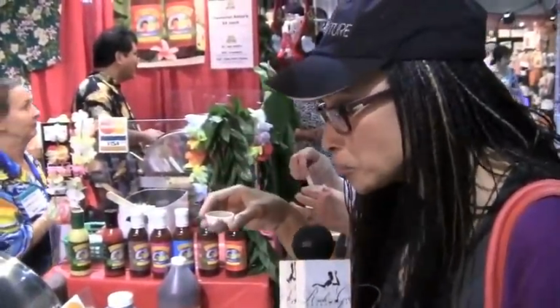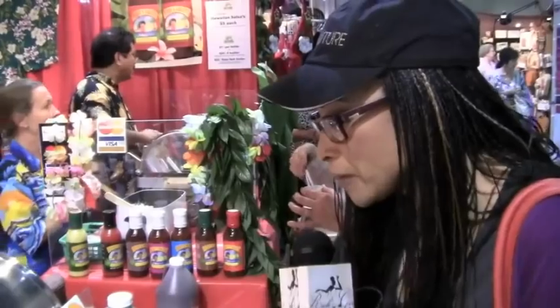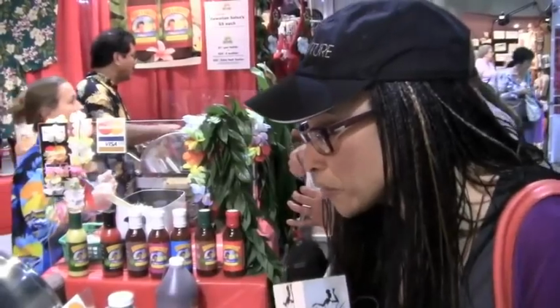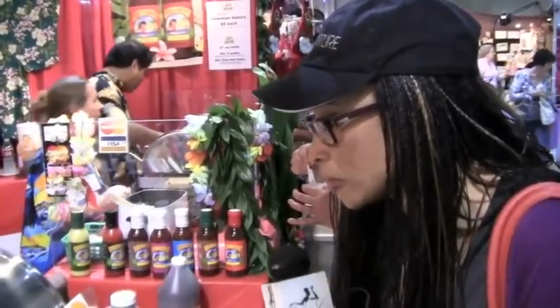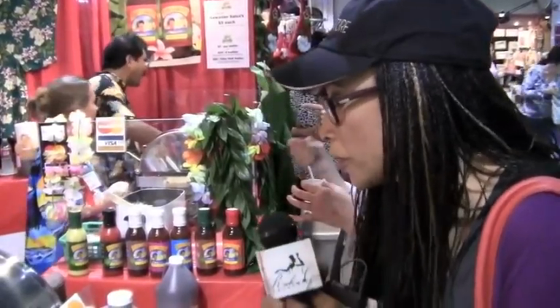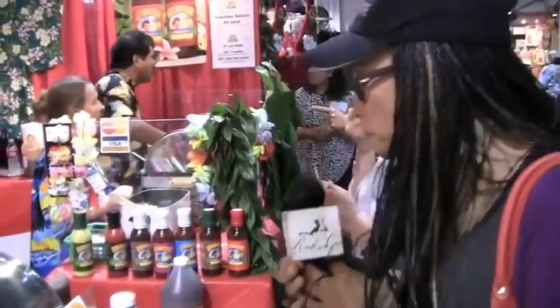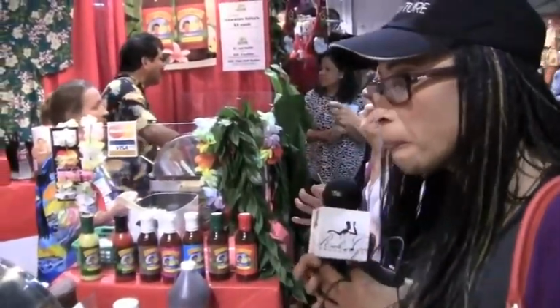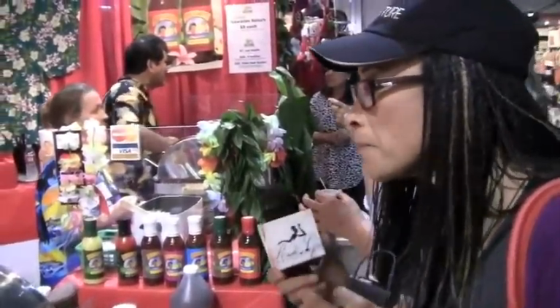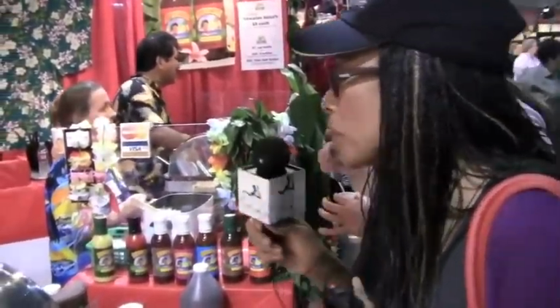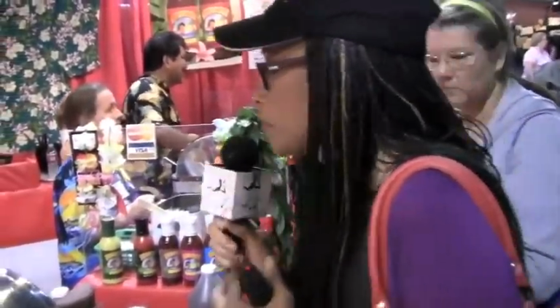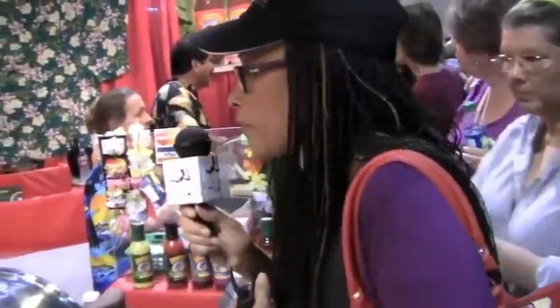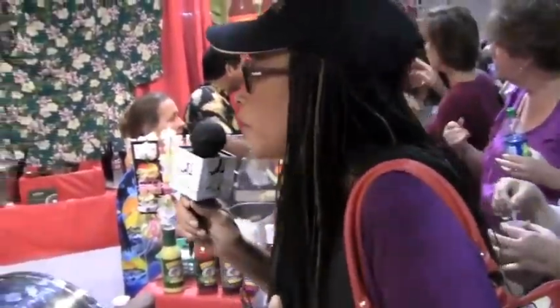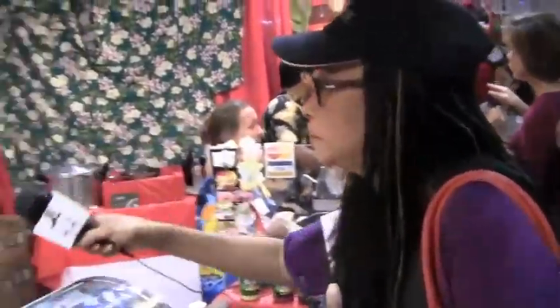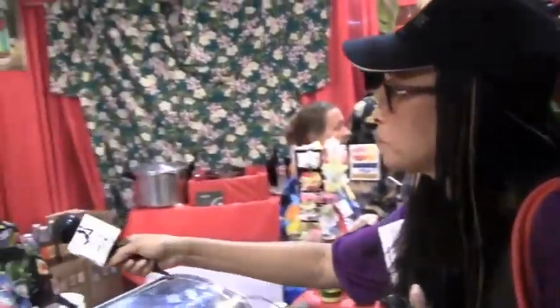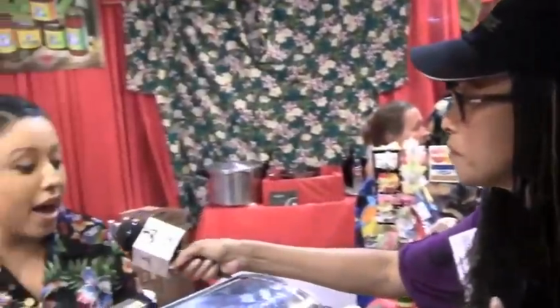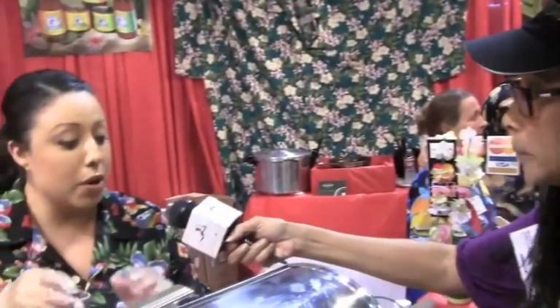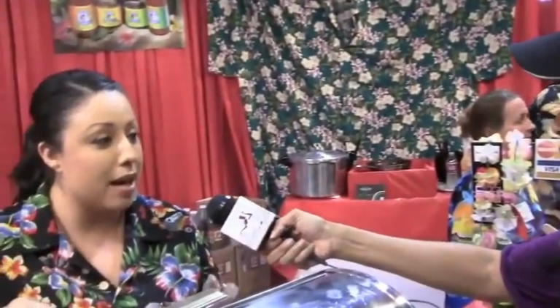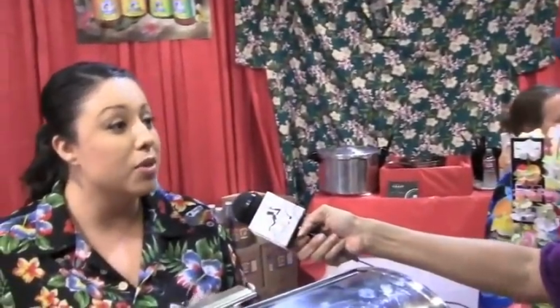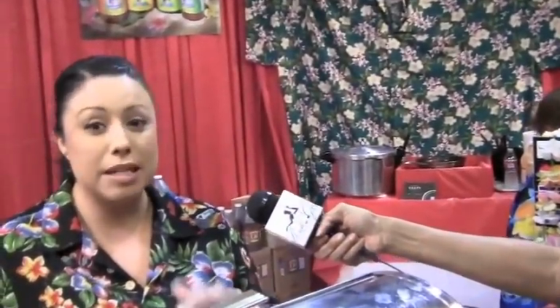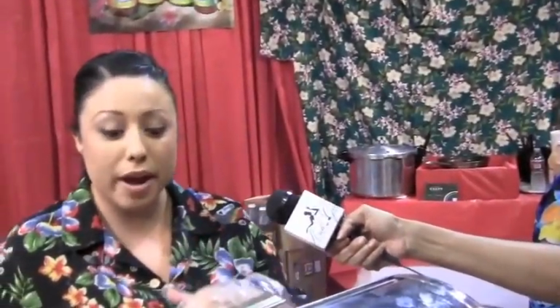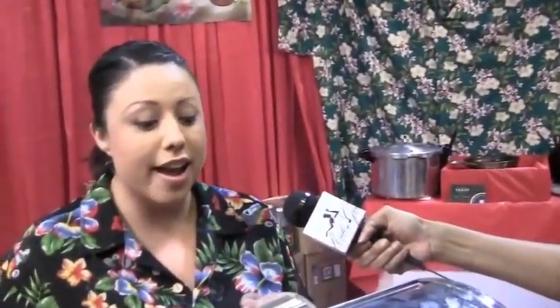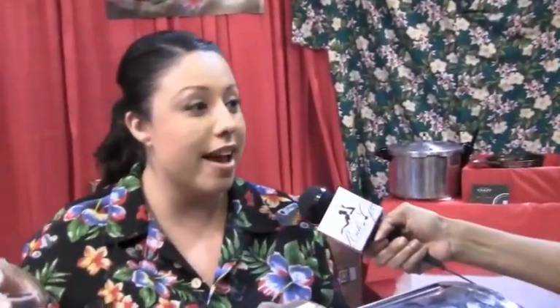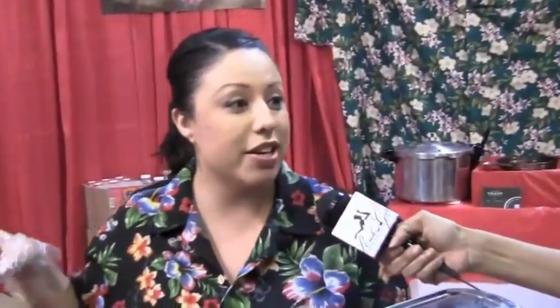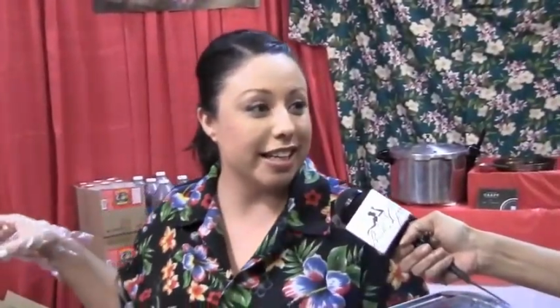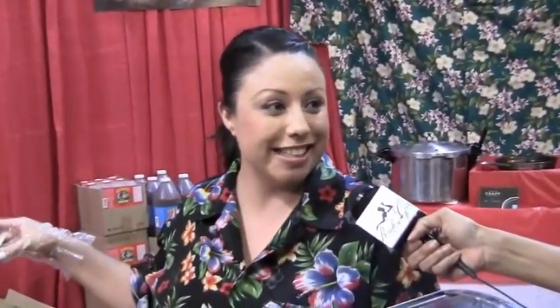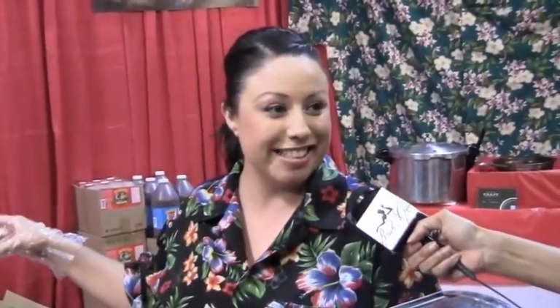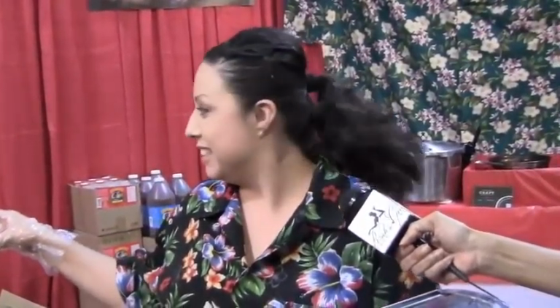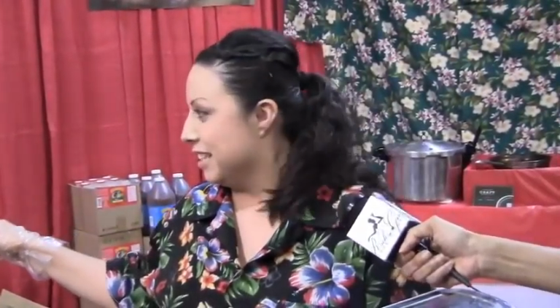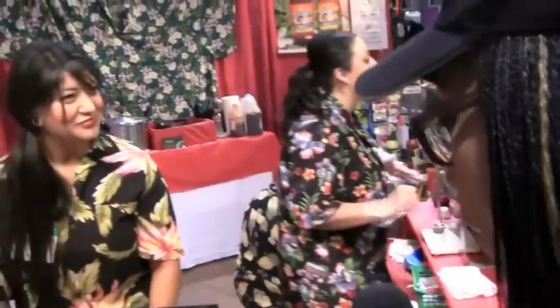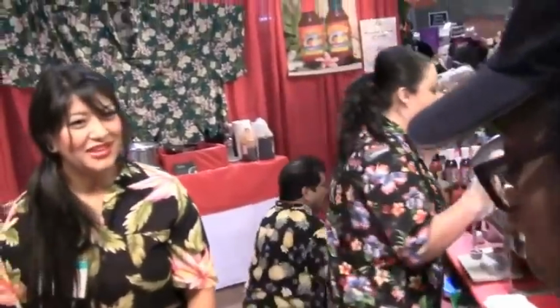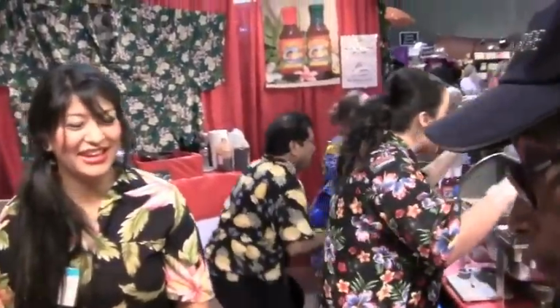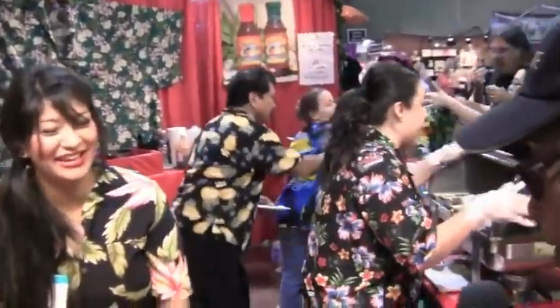You gave me spicy coconut pineapple. Coconut pineapple. All right, here it goes. Mmm. Okay, that's real special. It's really good.